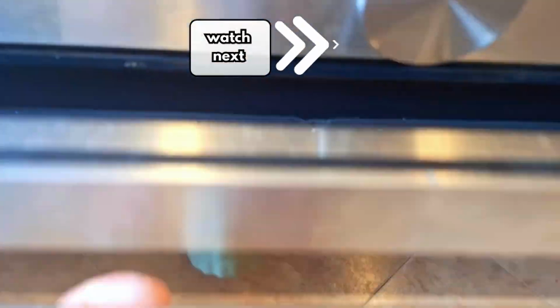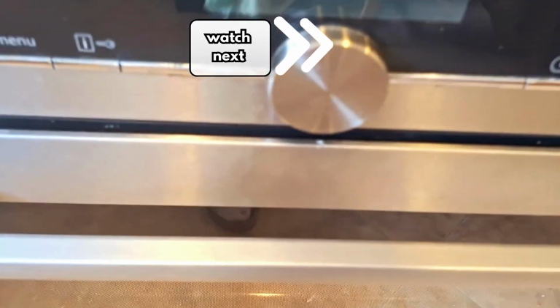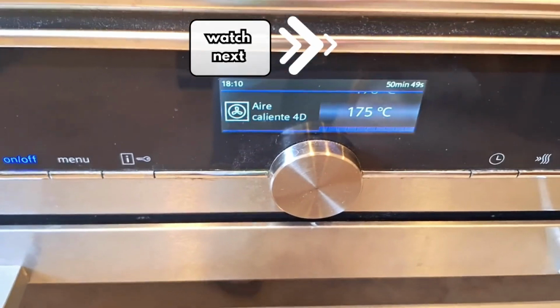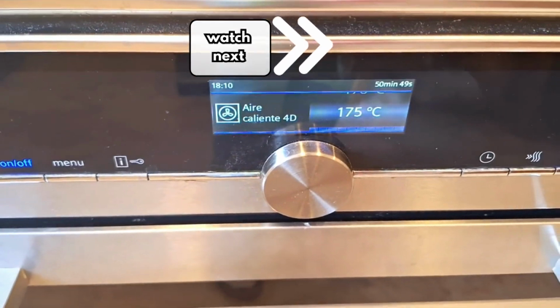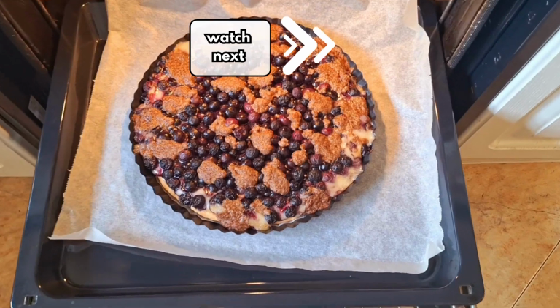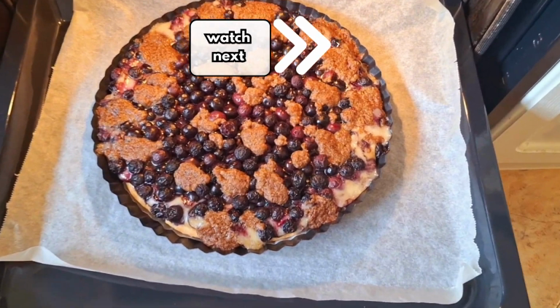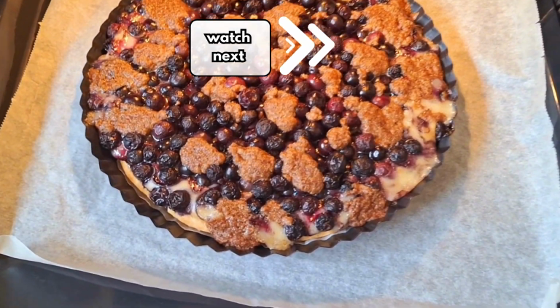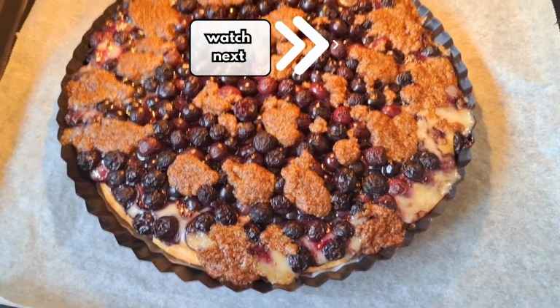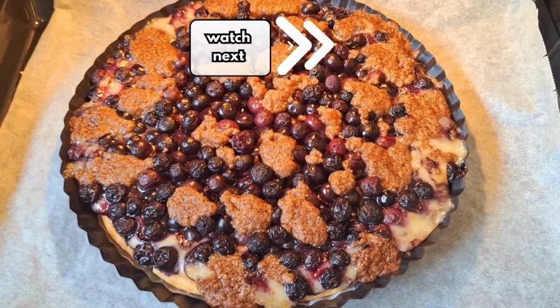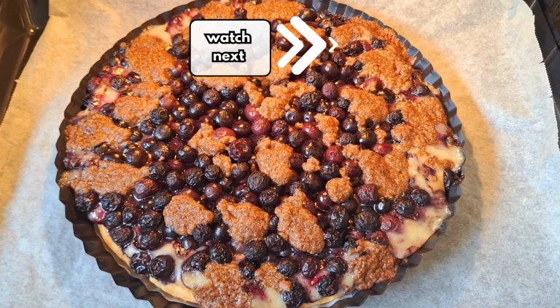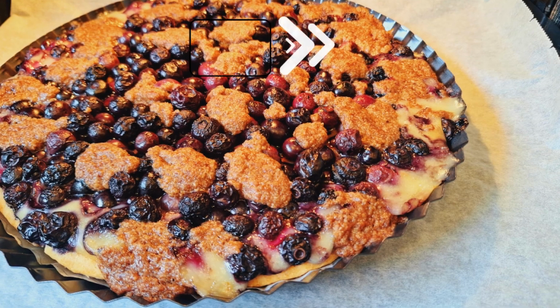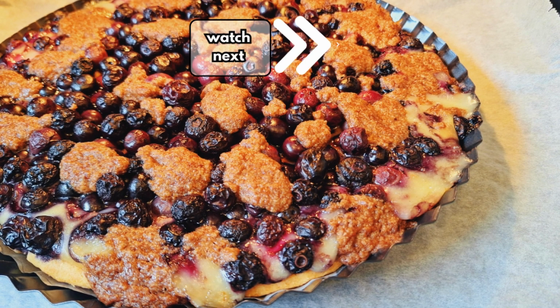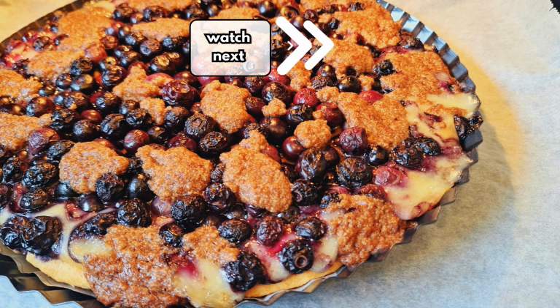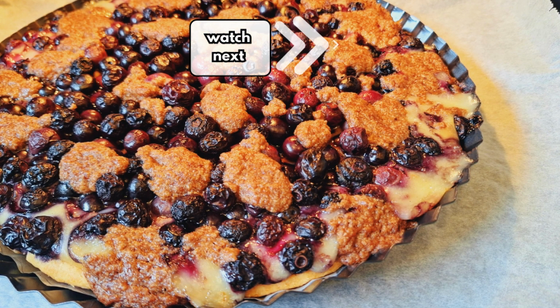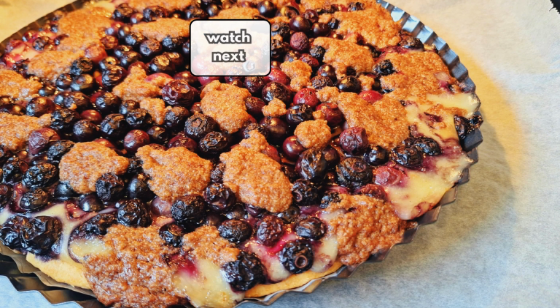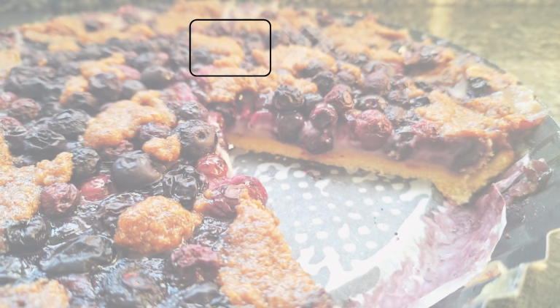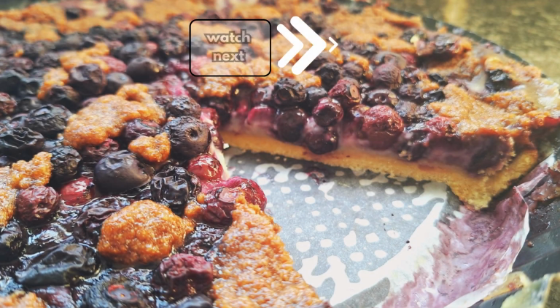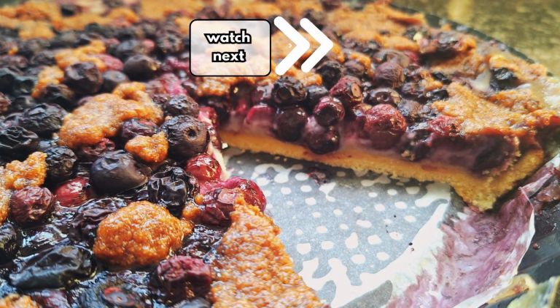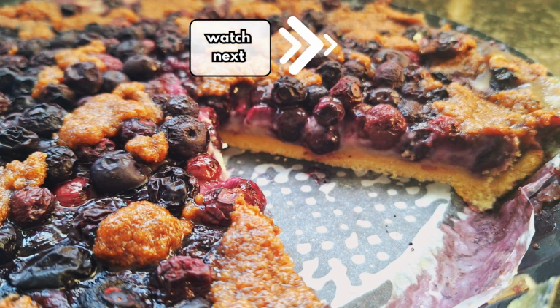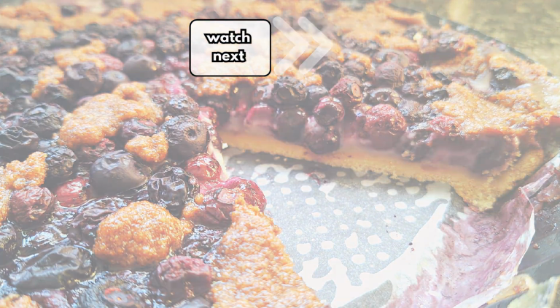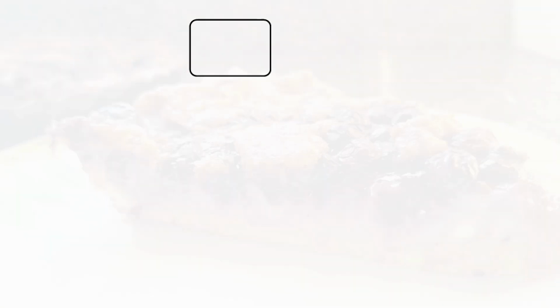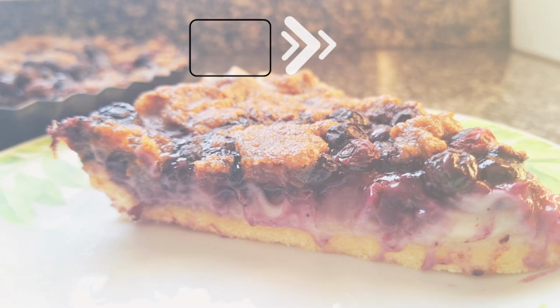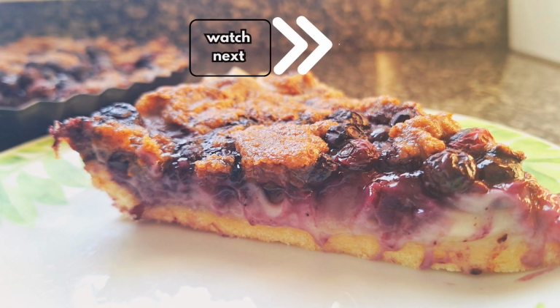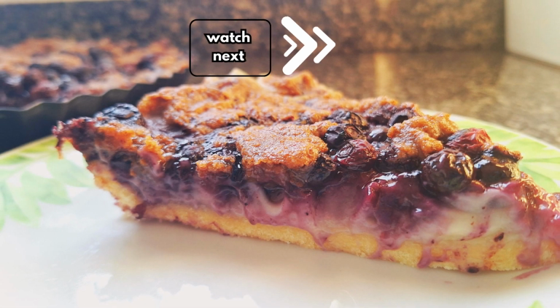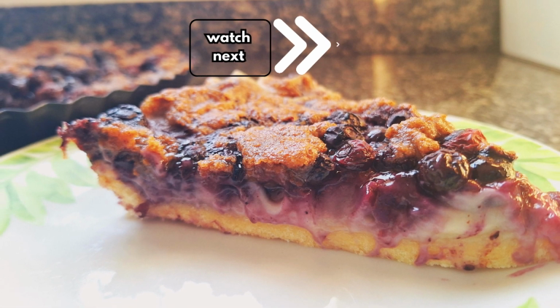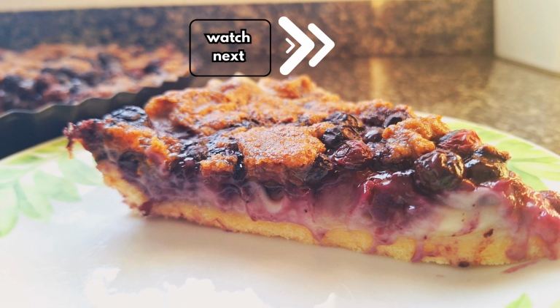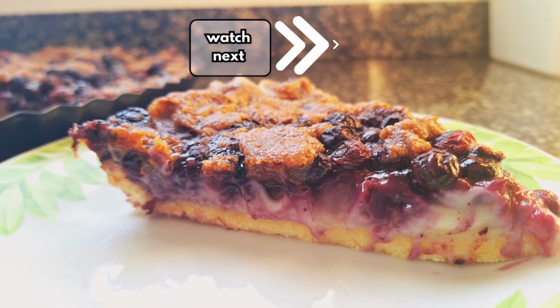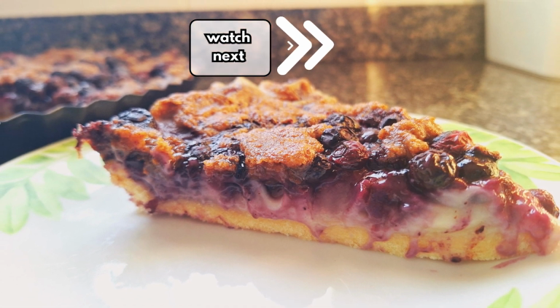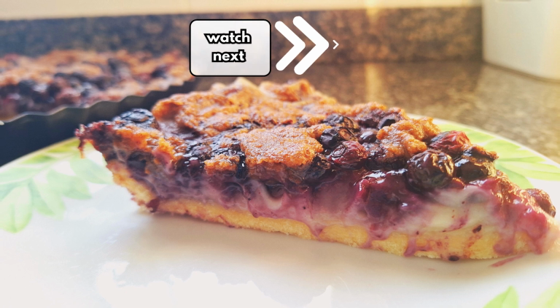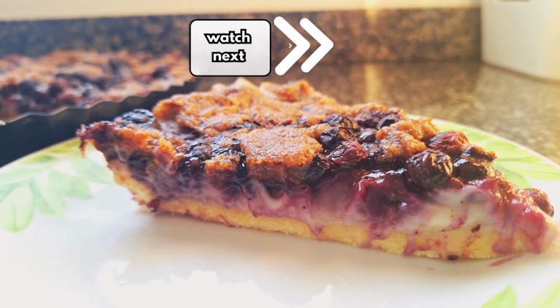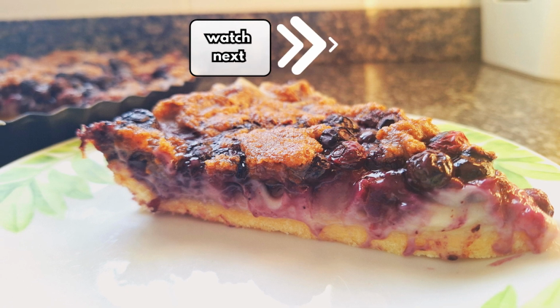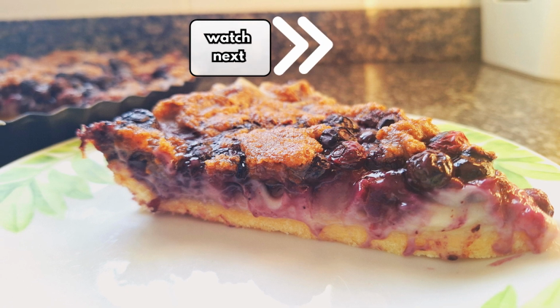This is what the cake looks like when it's finished baking. So yummy! It's better to let it cool on the tray before cutting it, otherwise all the juice from the still hot cake will run out.